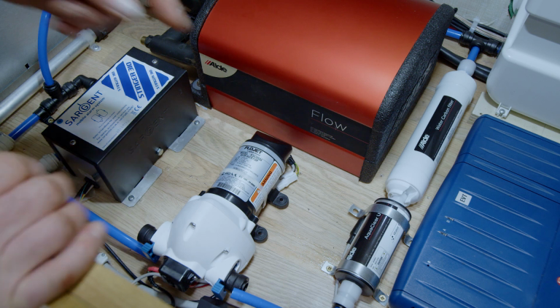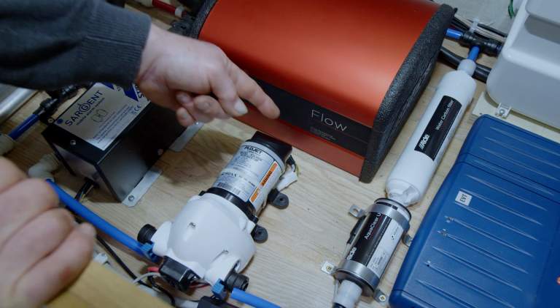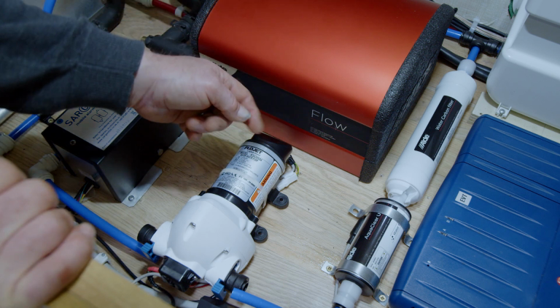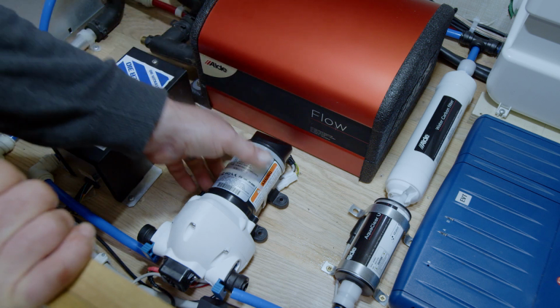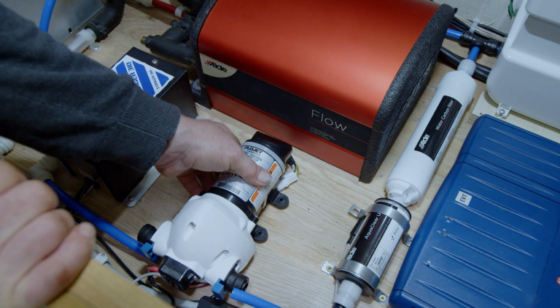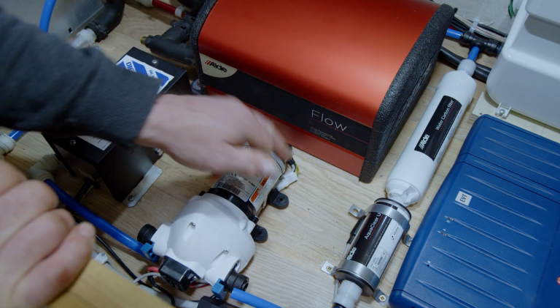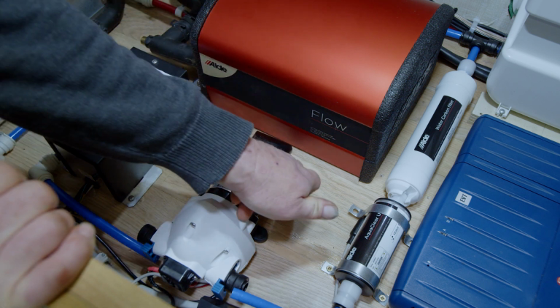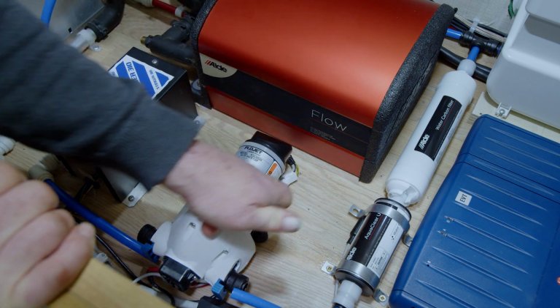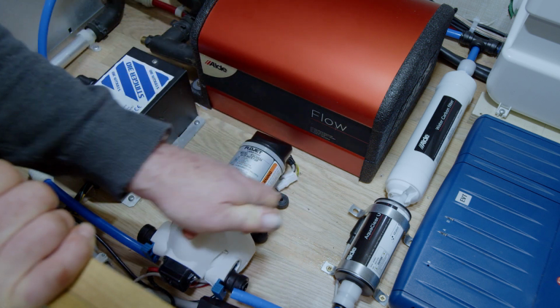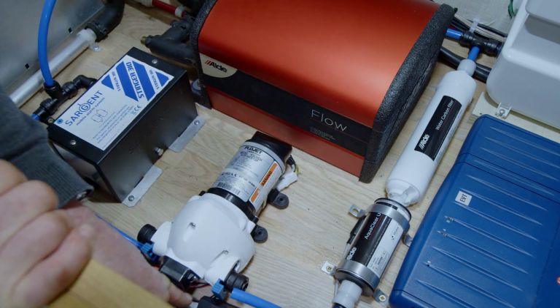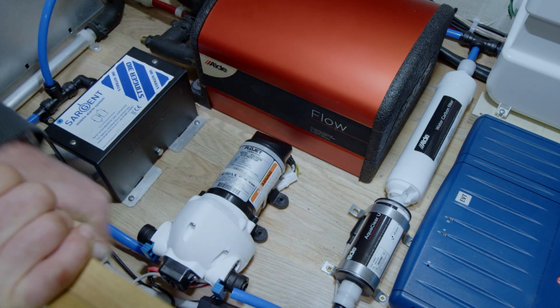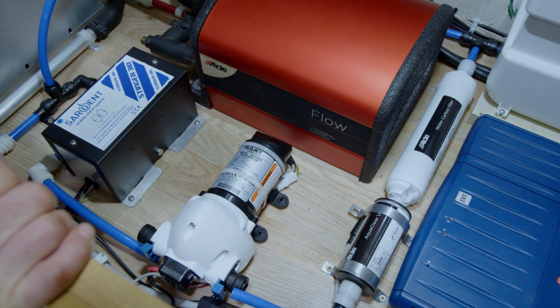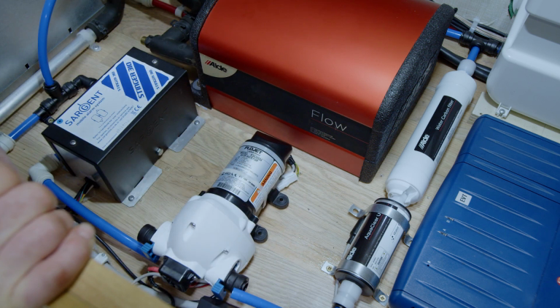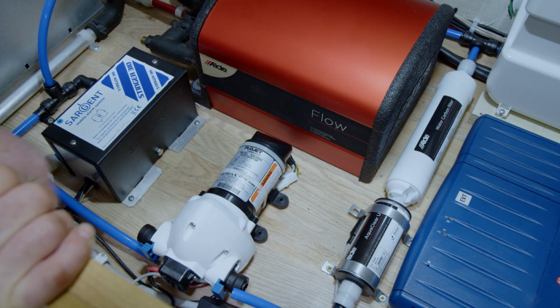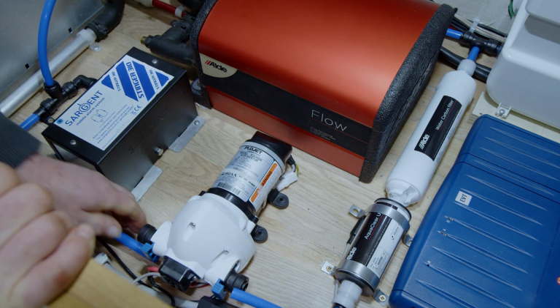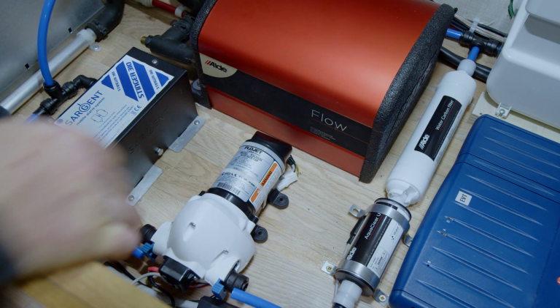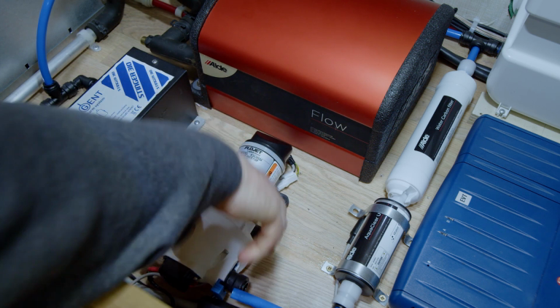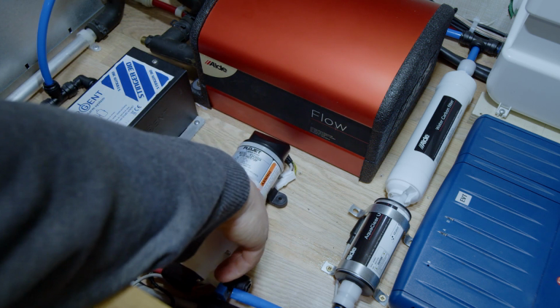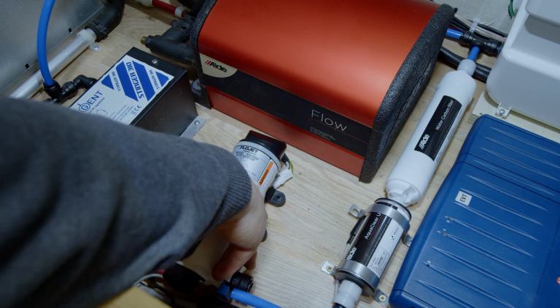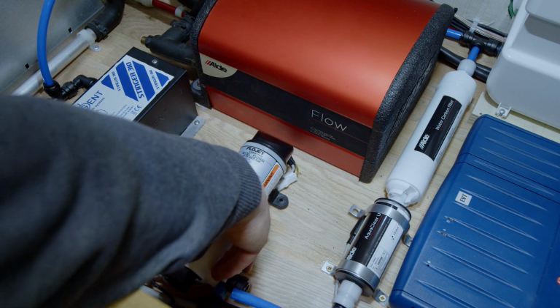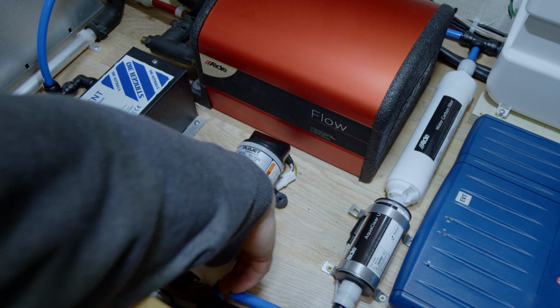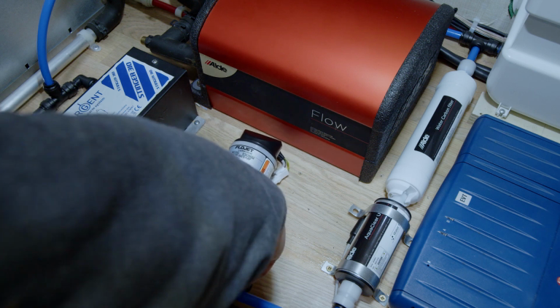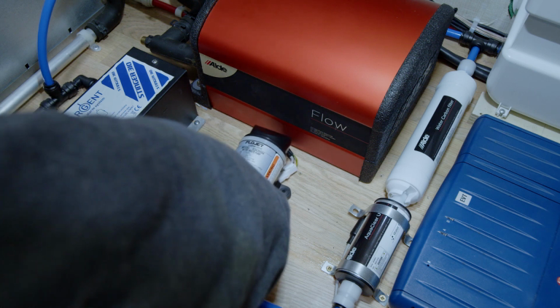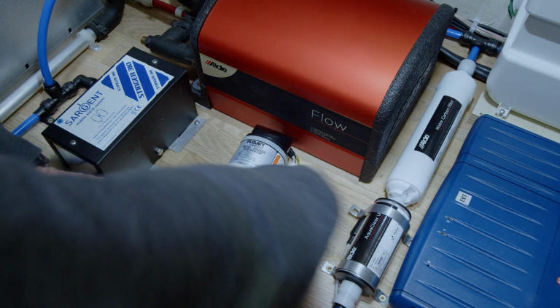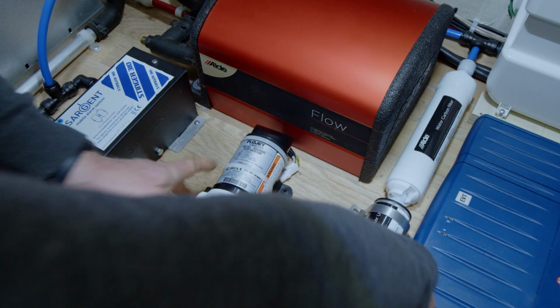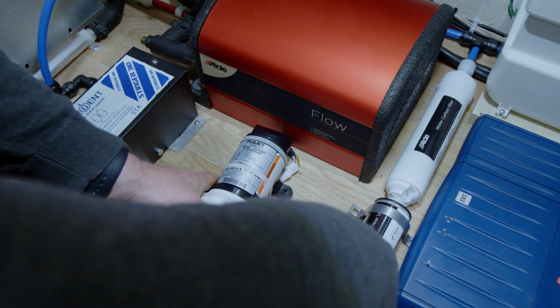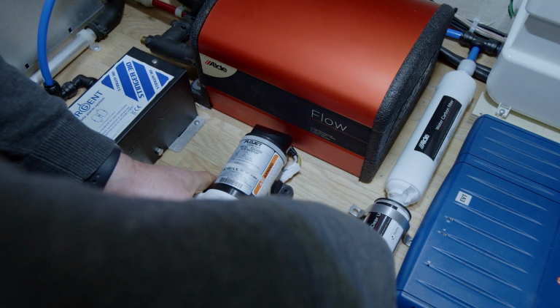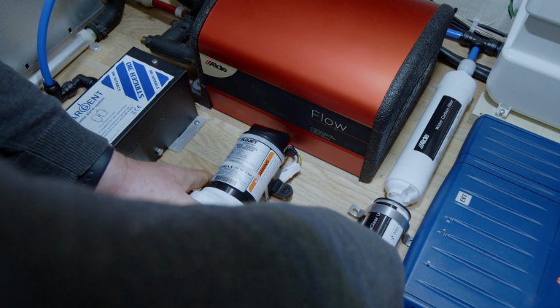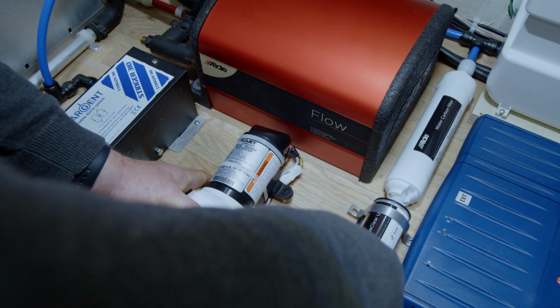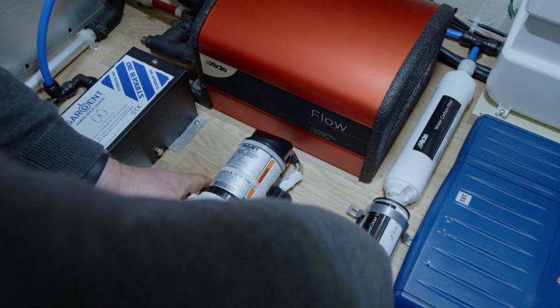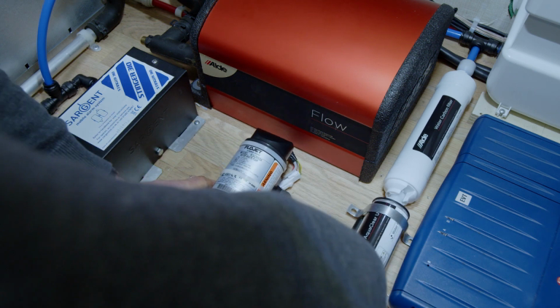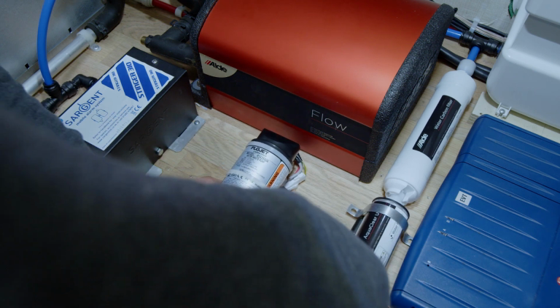So now we've worked out which wire to connect to — the white will go into positive and the brown will go into negative. Now we've got the wiring done, I've tucked it all up out of the way nice and neatly. Let's plug the pump back in and tidy up.